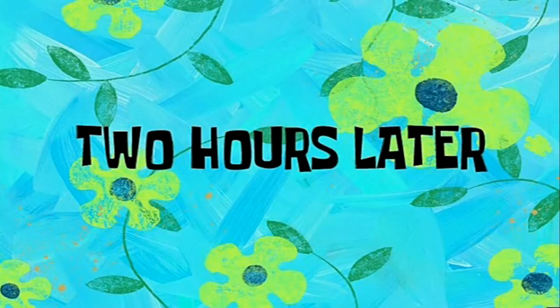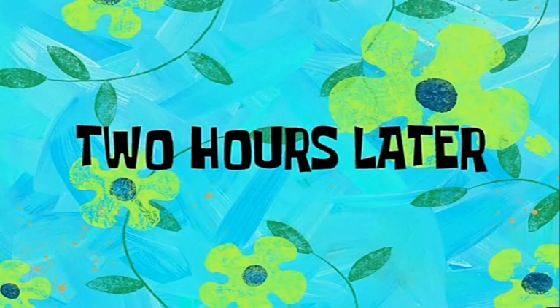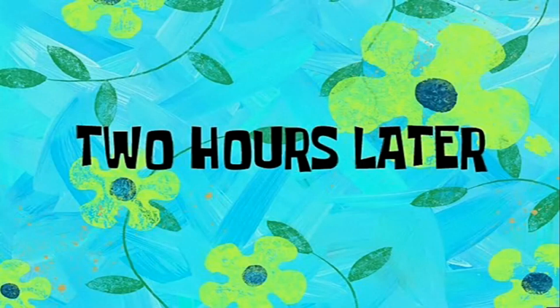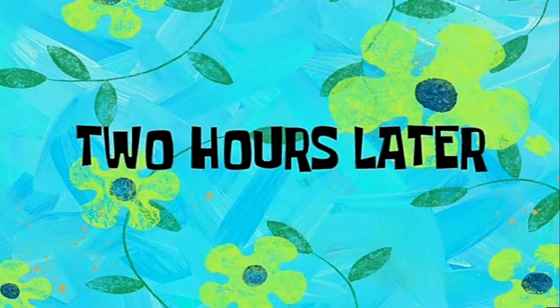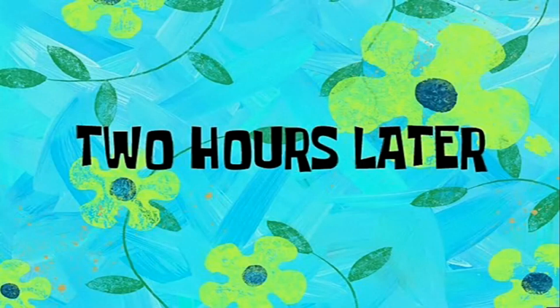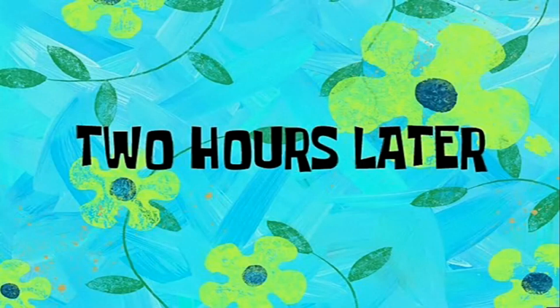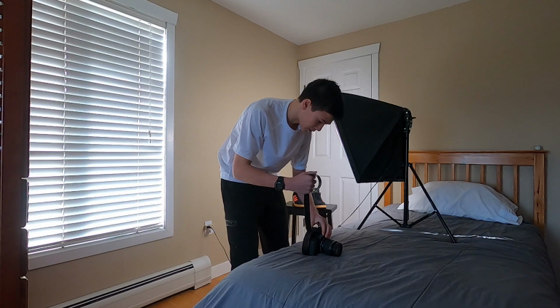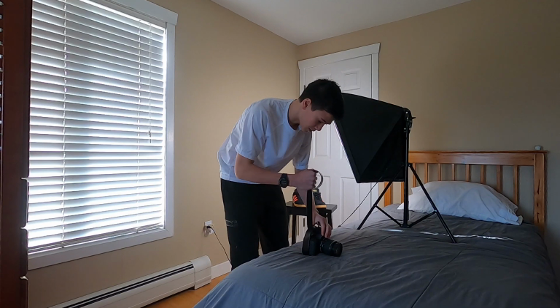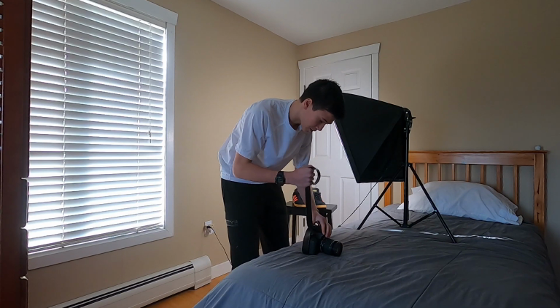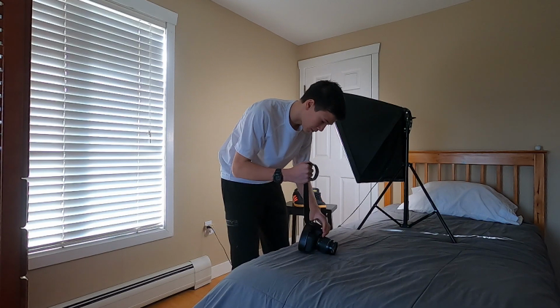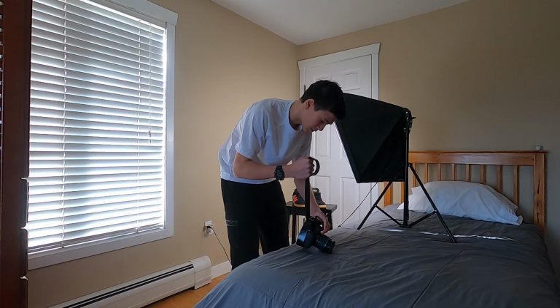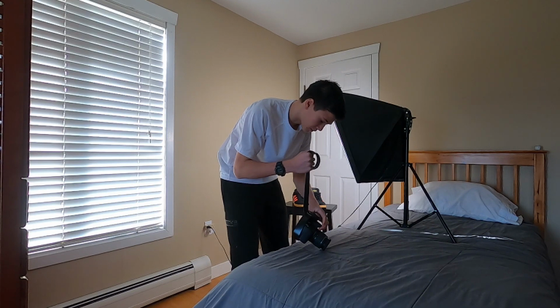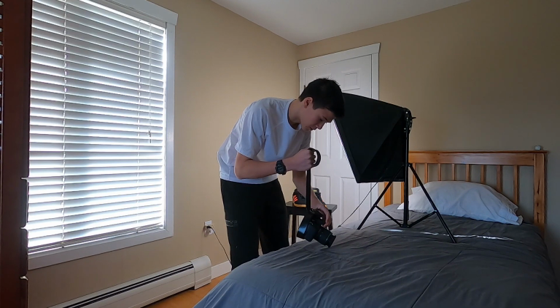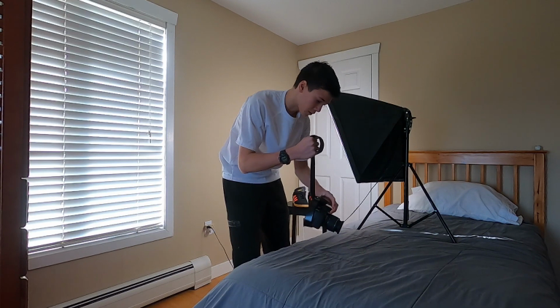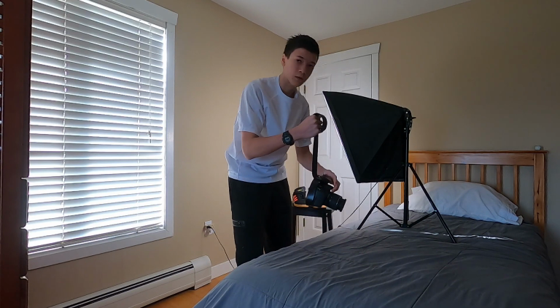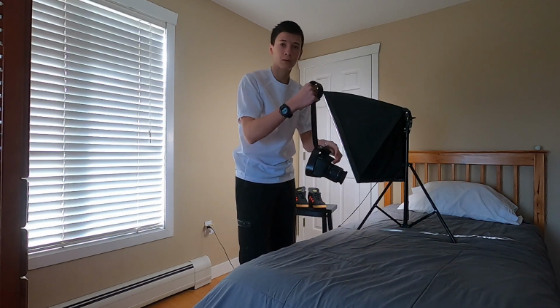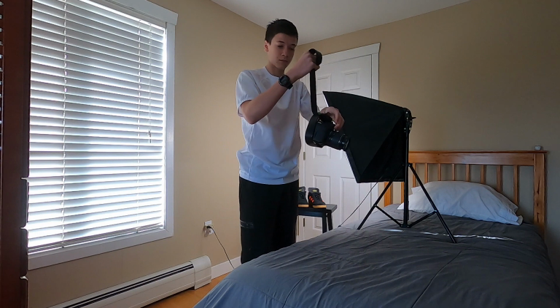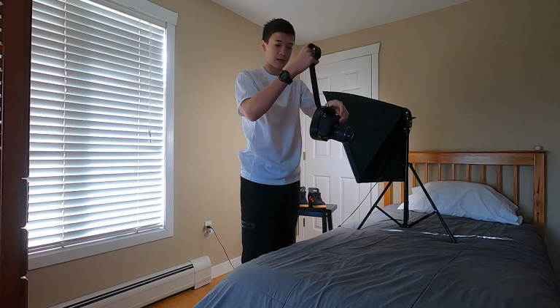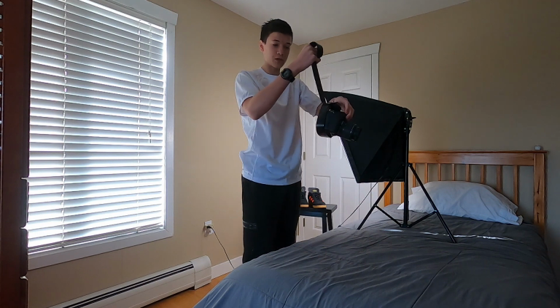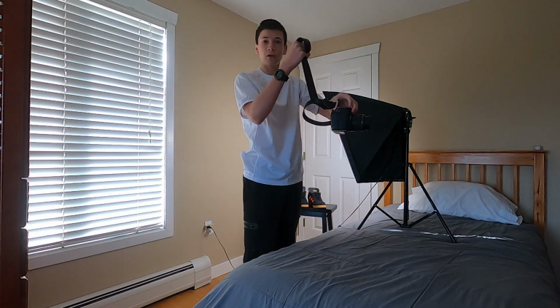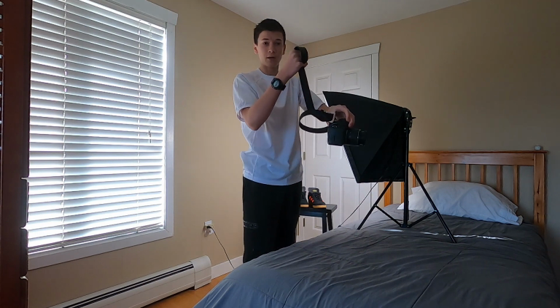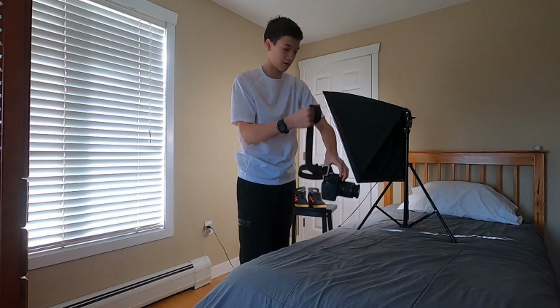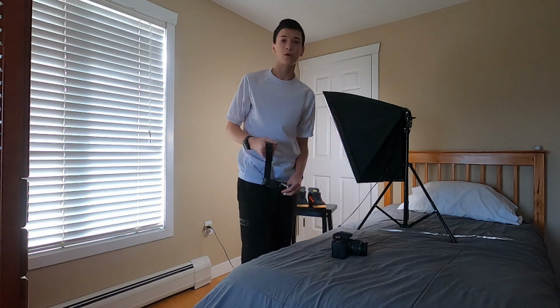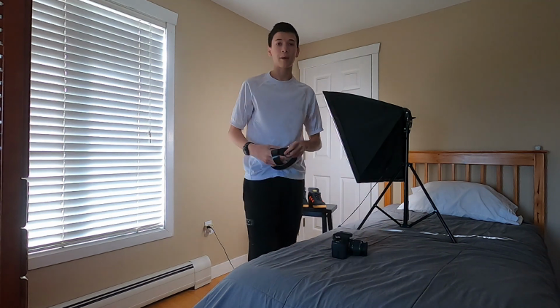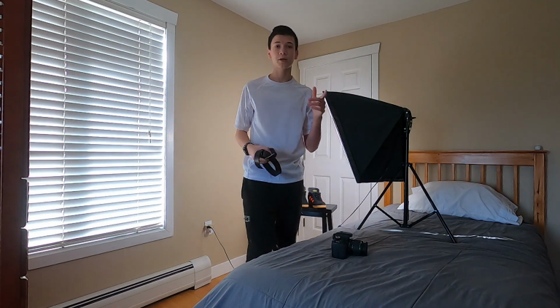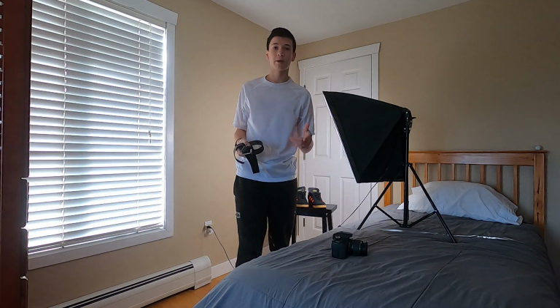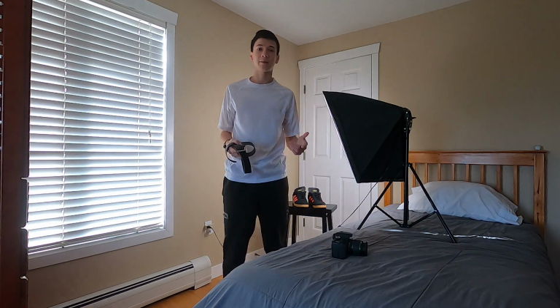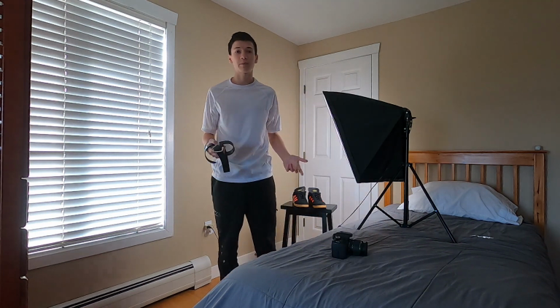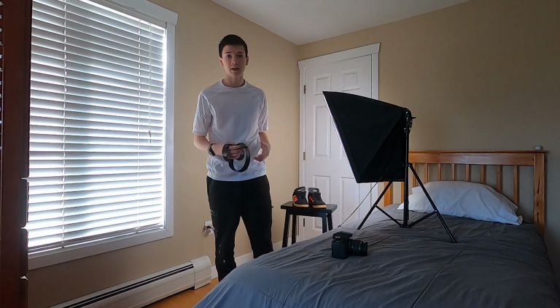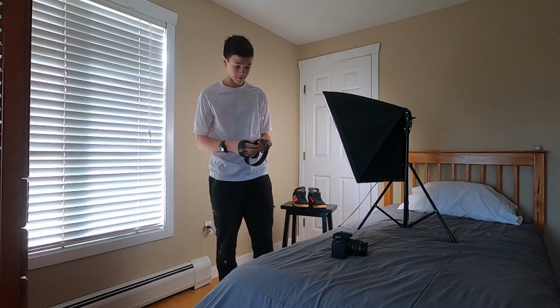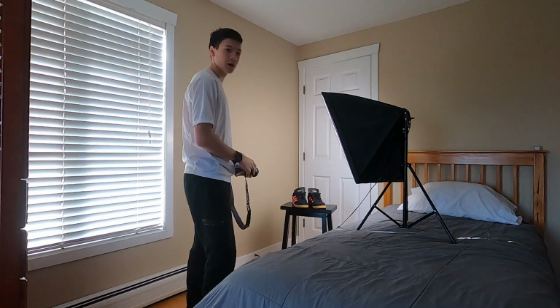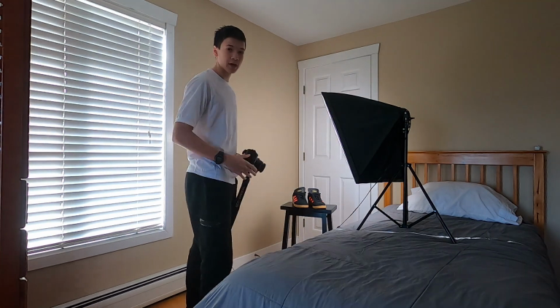Two hours later. Like that's just going to fall out, right? I'm just going to use my camera strap instead.